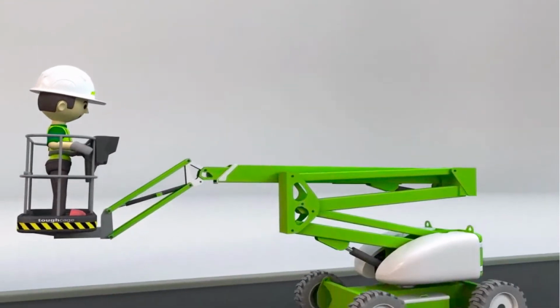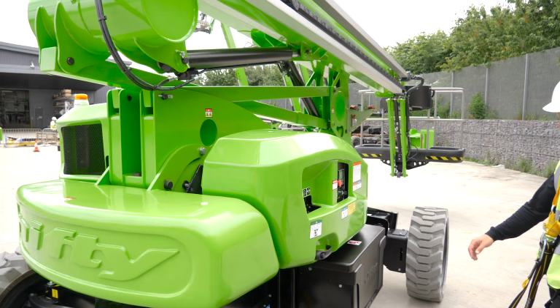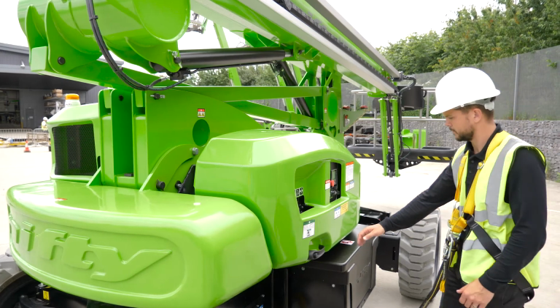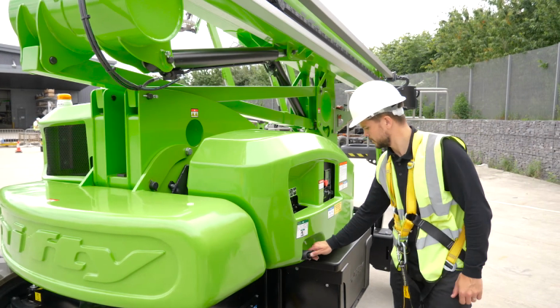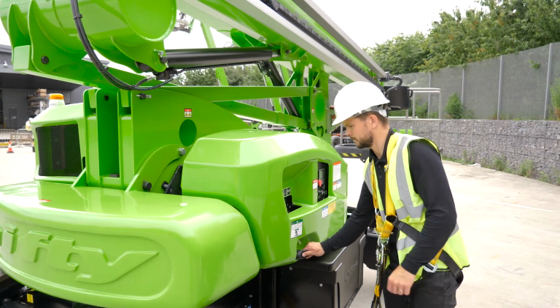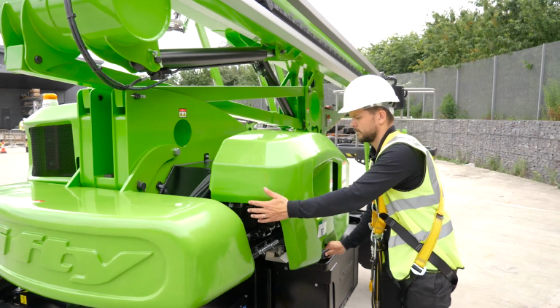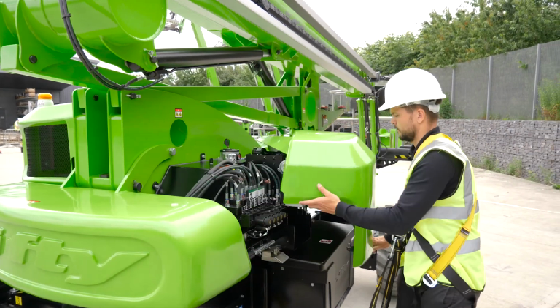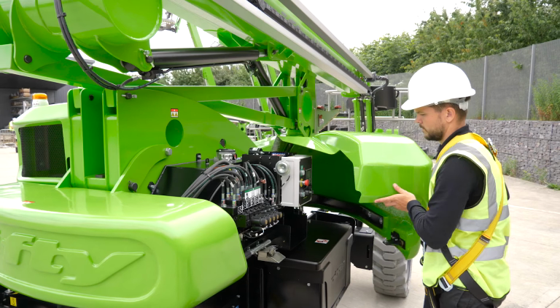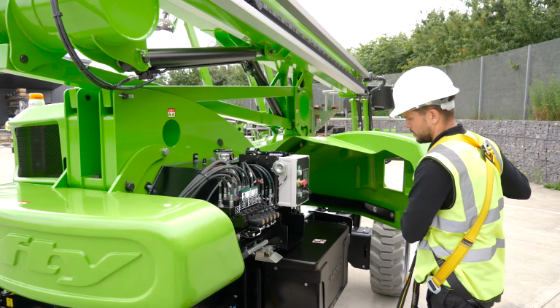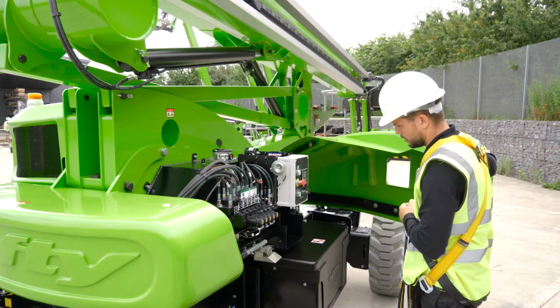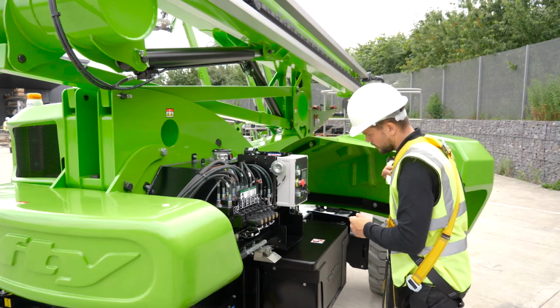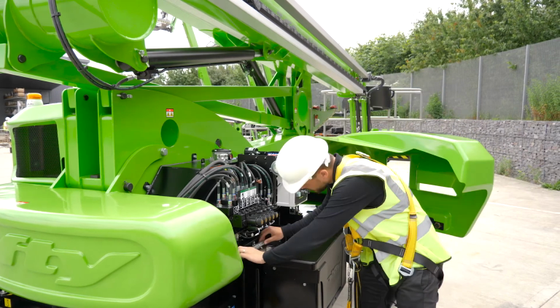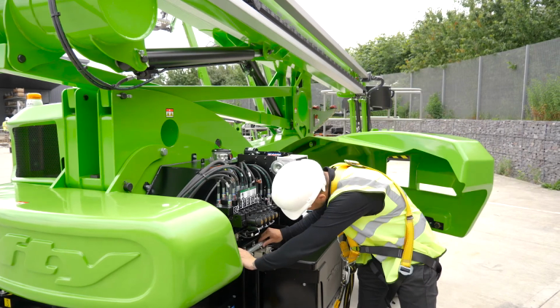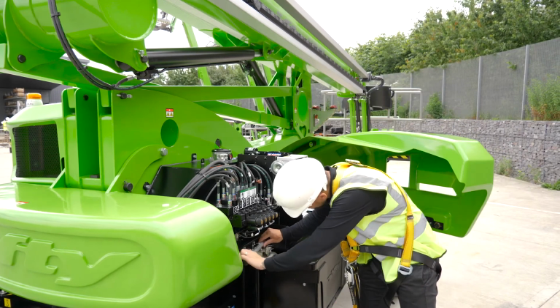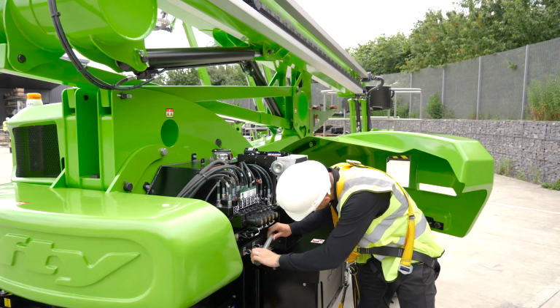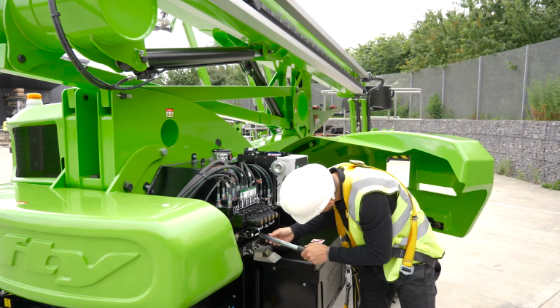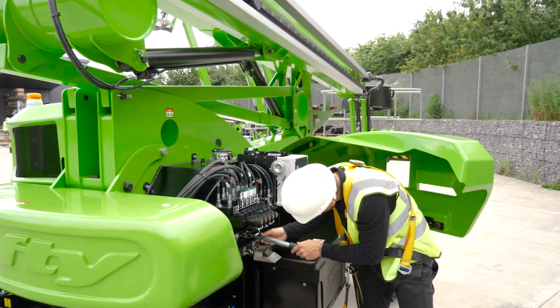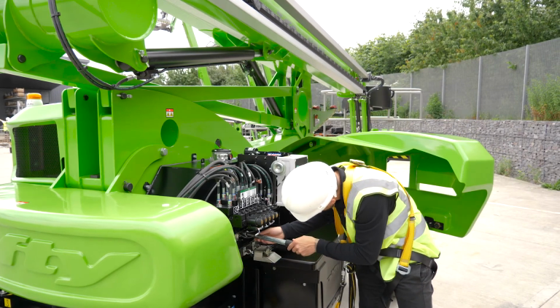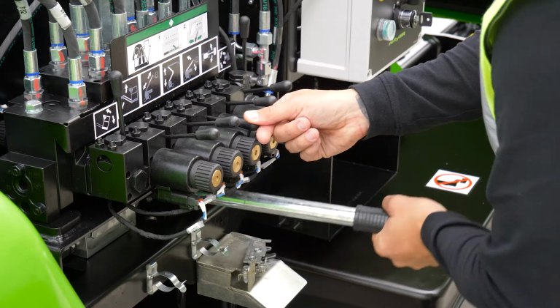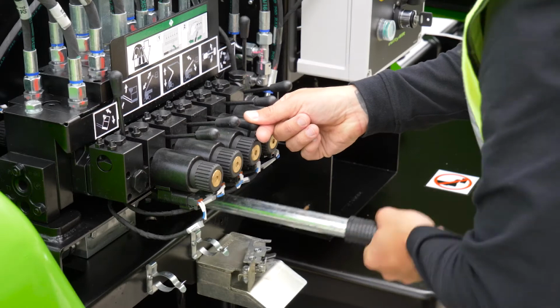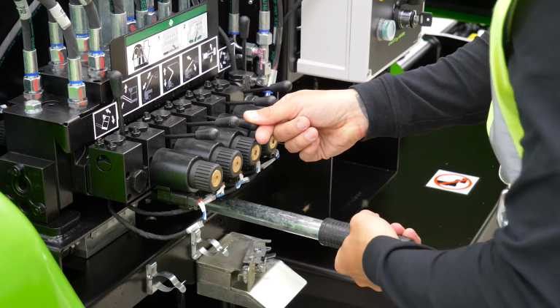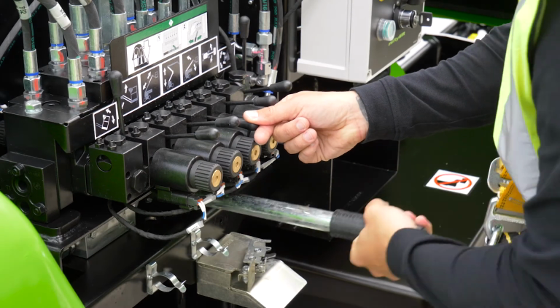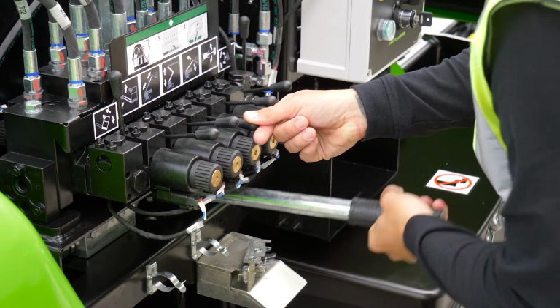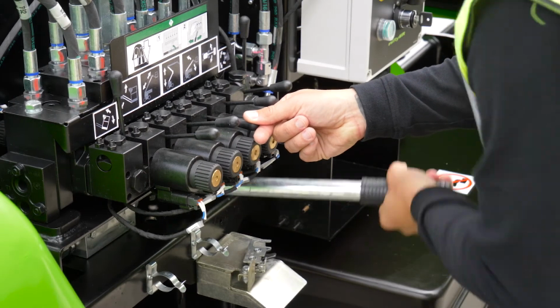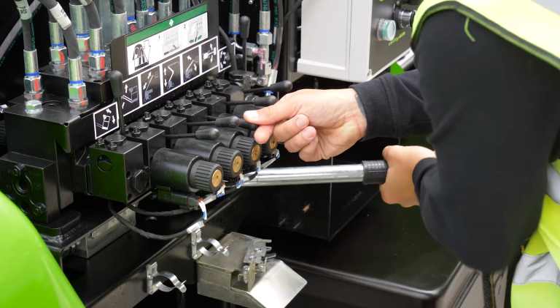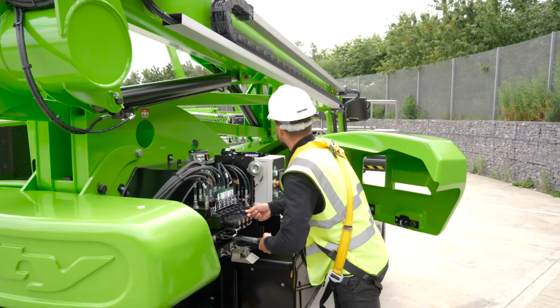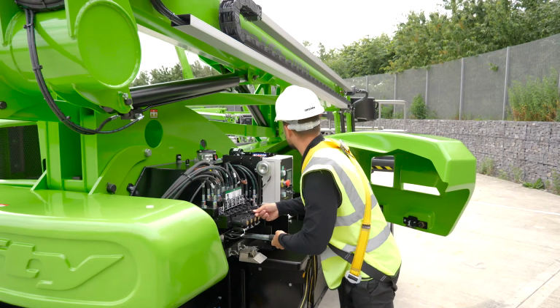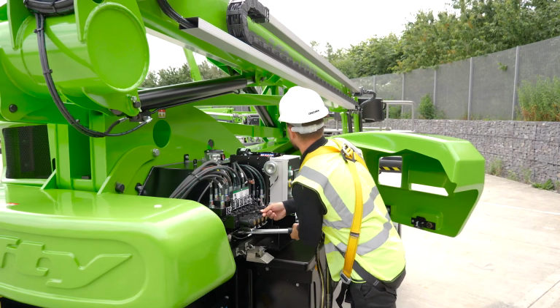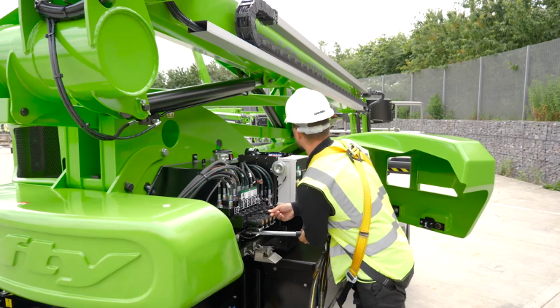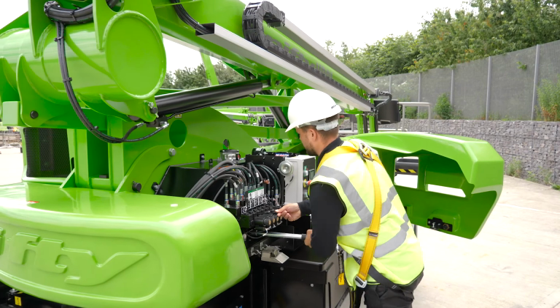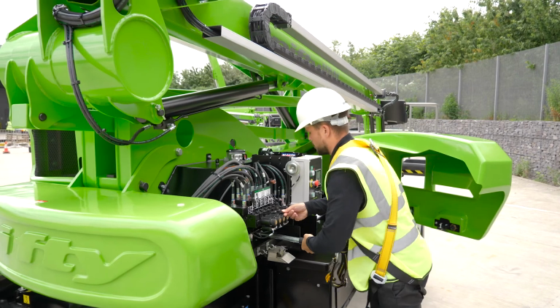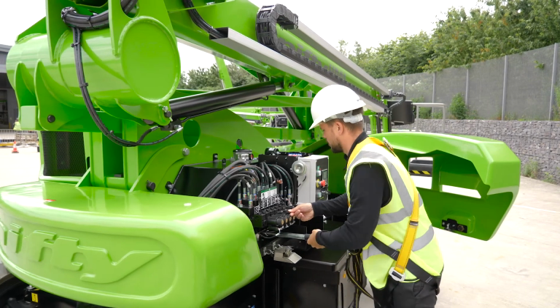The HR21 also includes a manual hand pump at the base and an independent auxiliary descent in the cage. Used in conjunction with the function controls, these allow the machine to be safely lowered to the ground, even without main power.